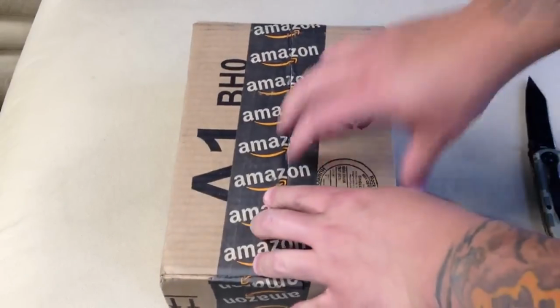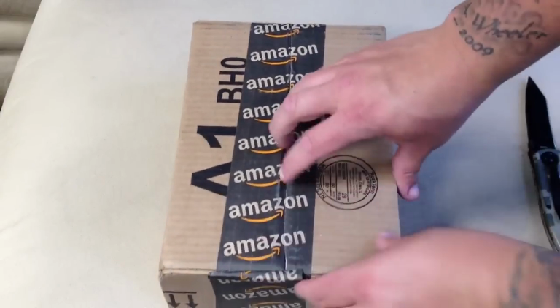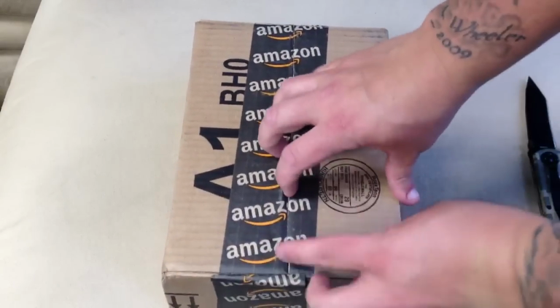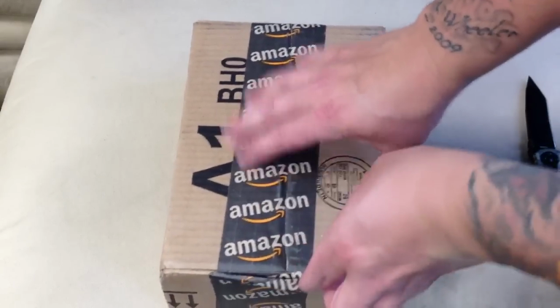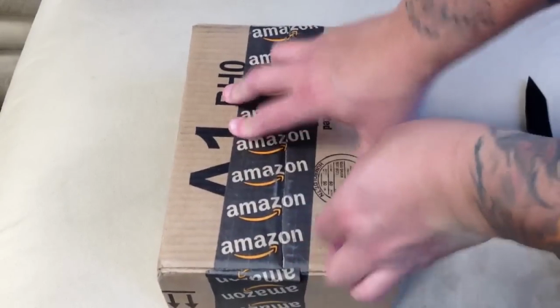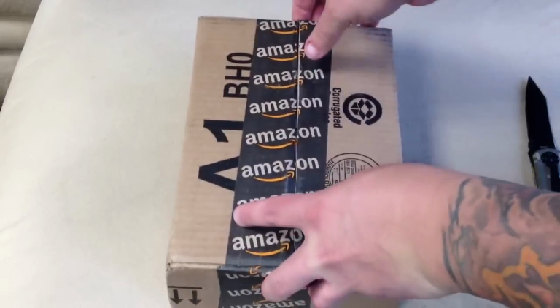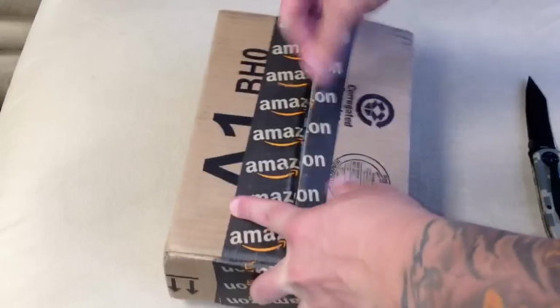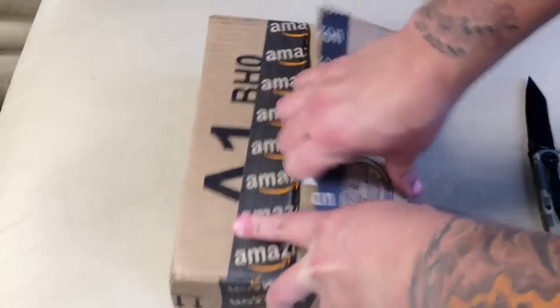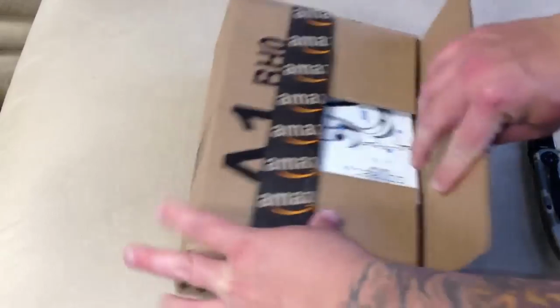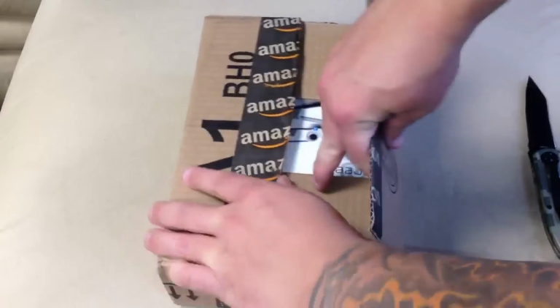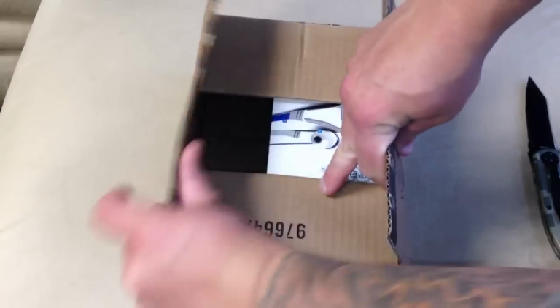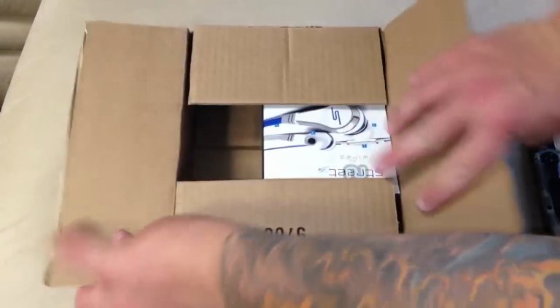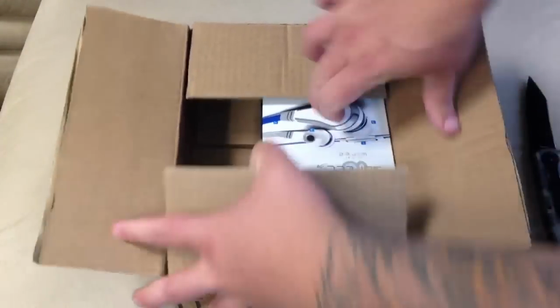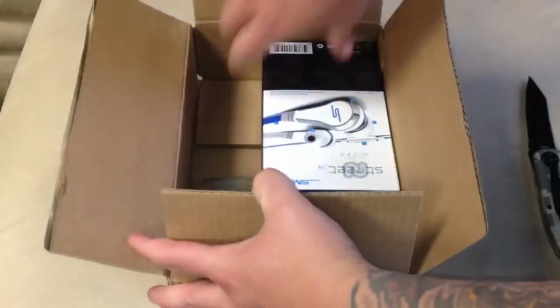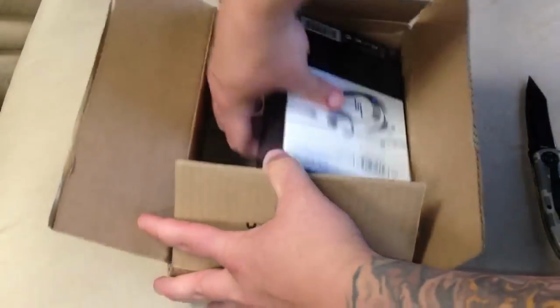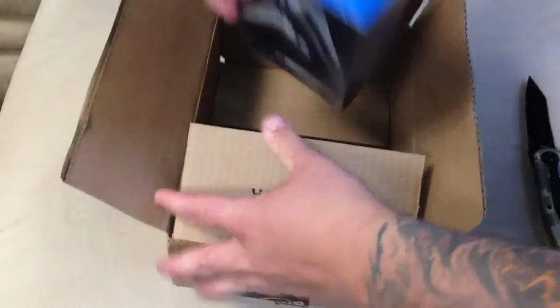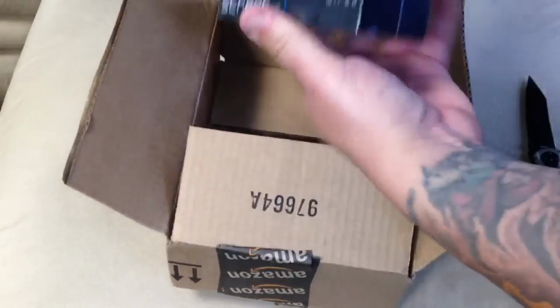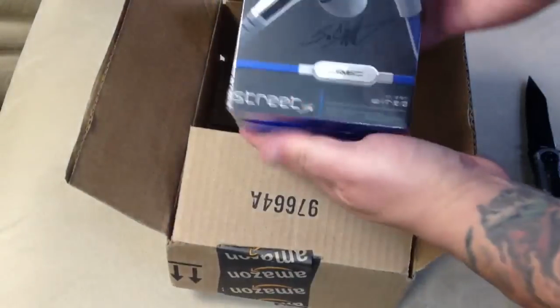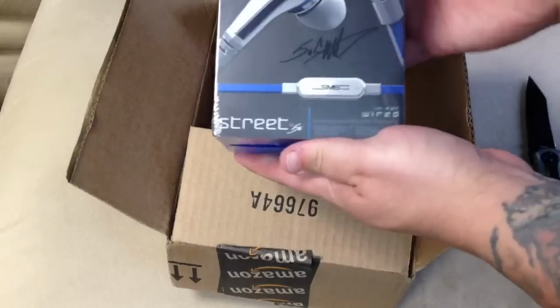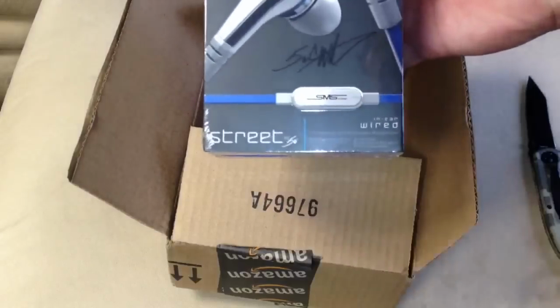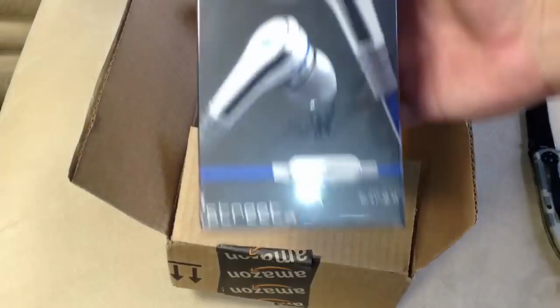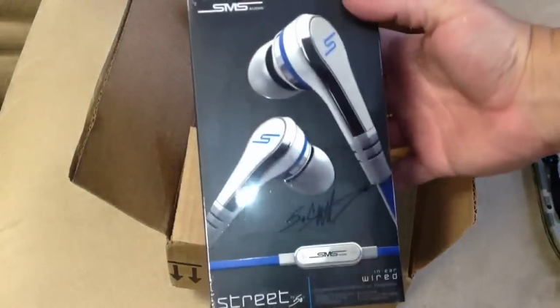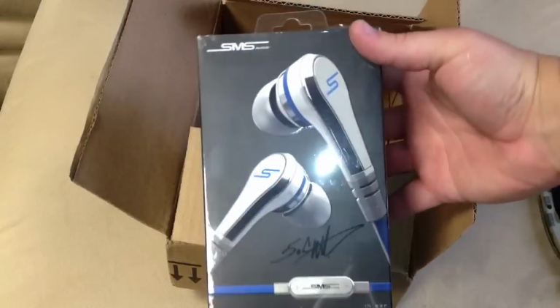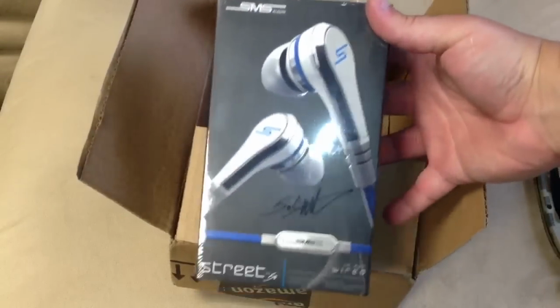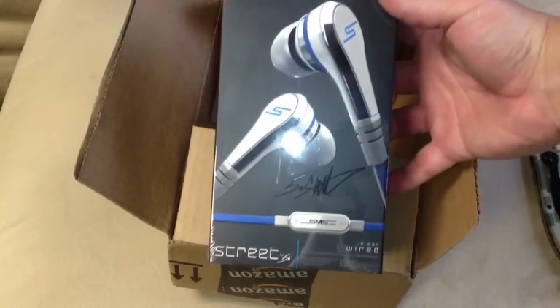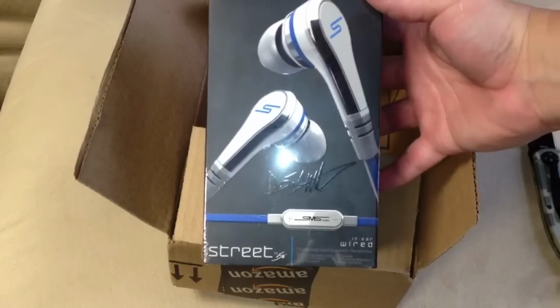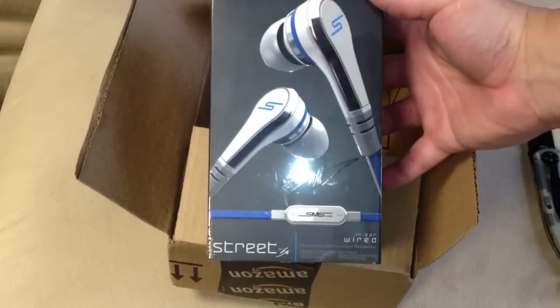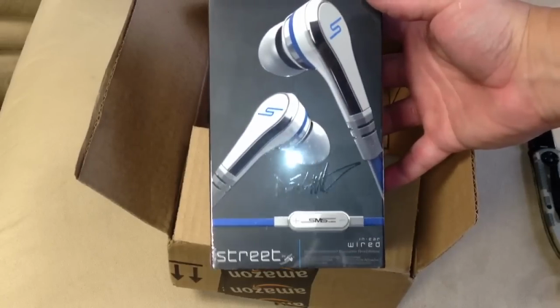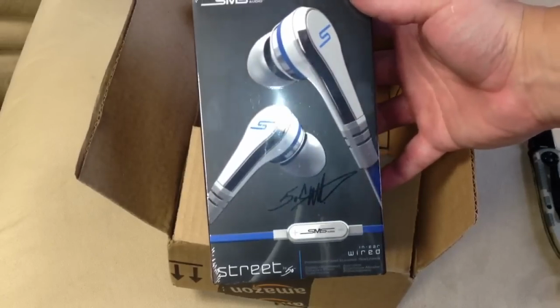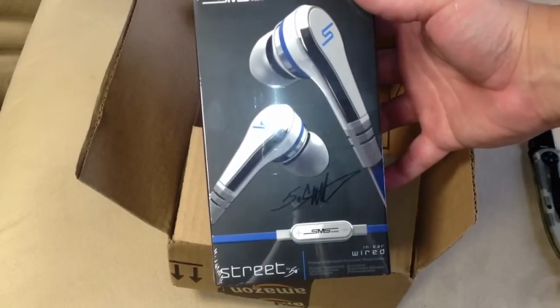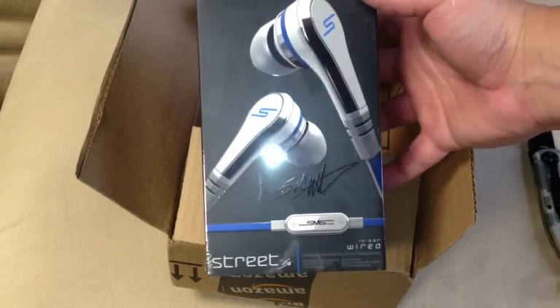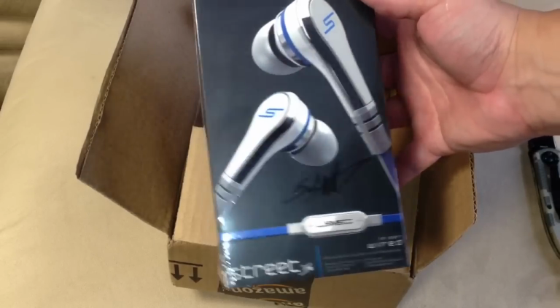Alright, let's see. Oh yeah — I got the Street Headphones In-Ear by SMS Audio.